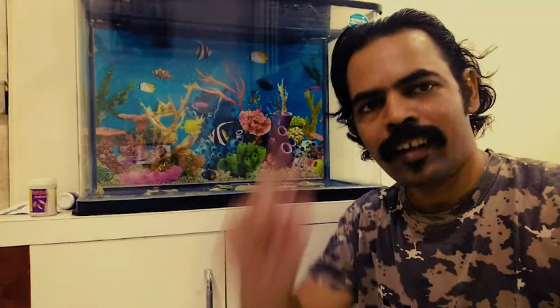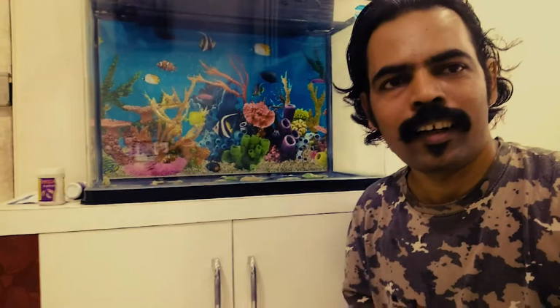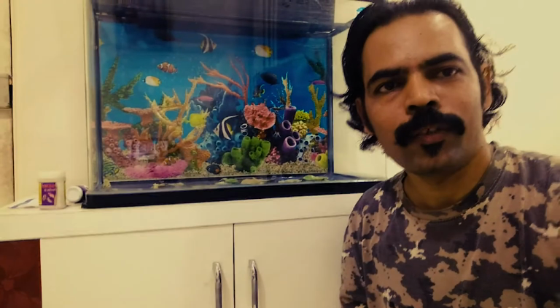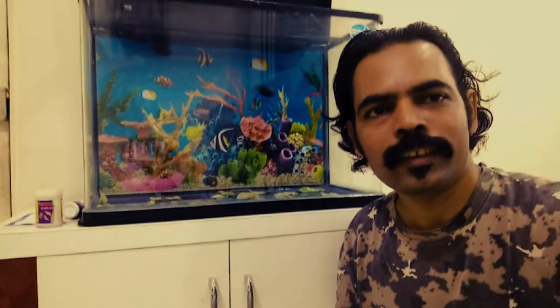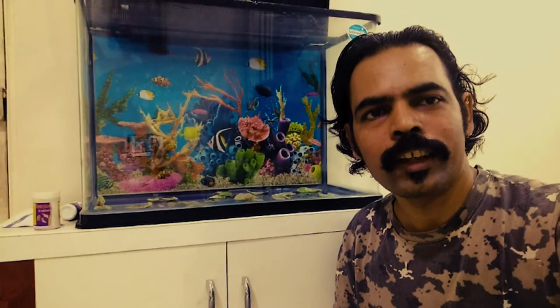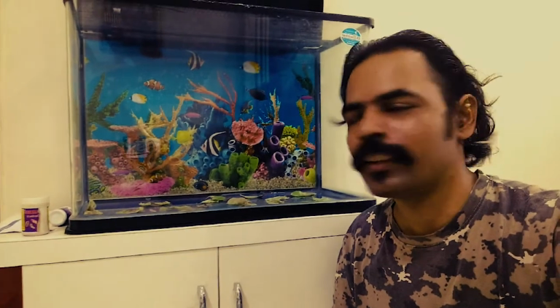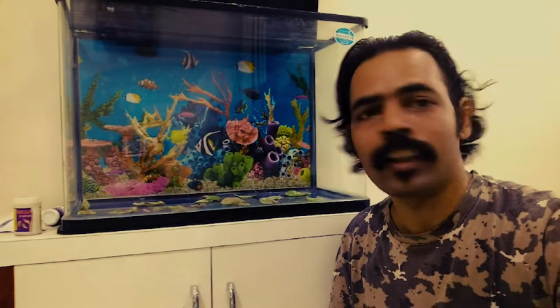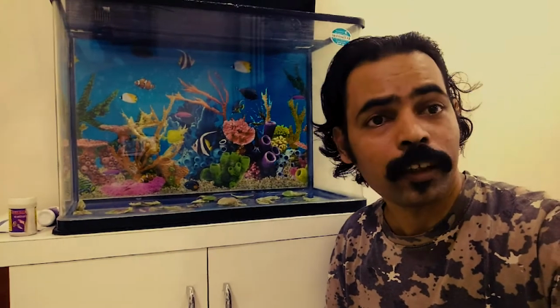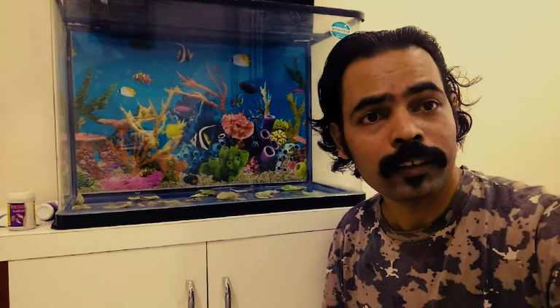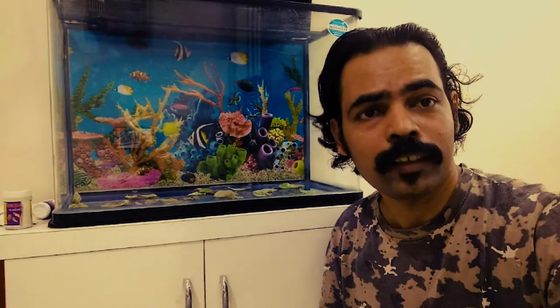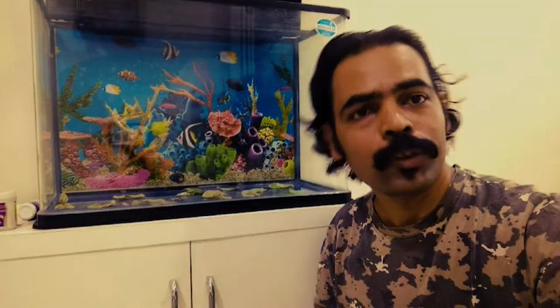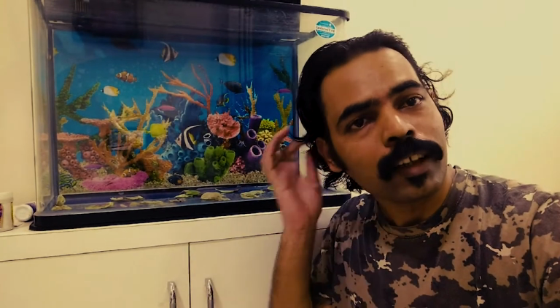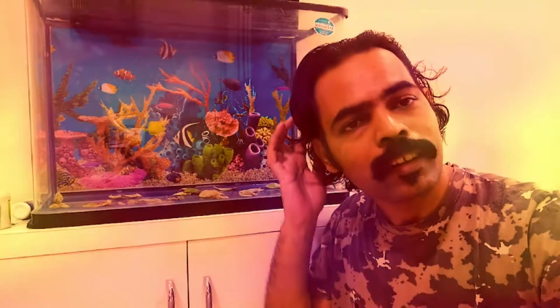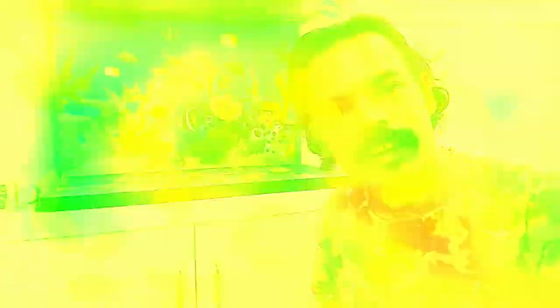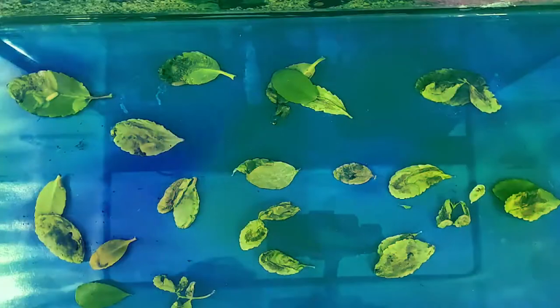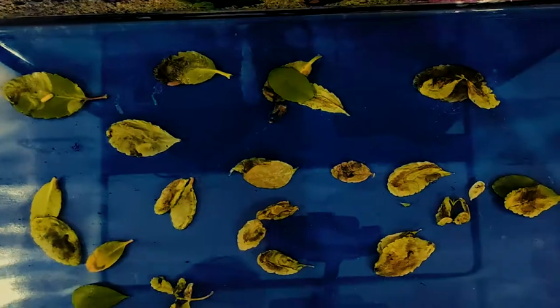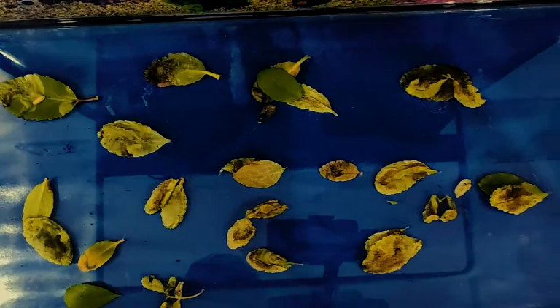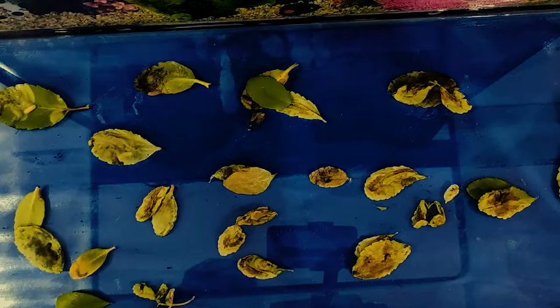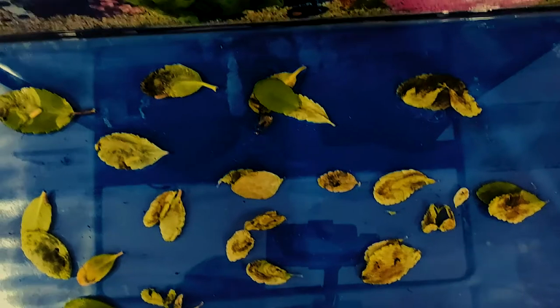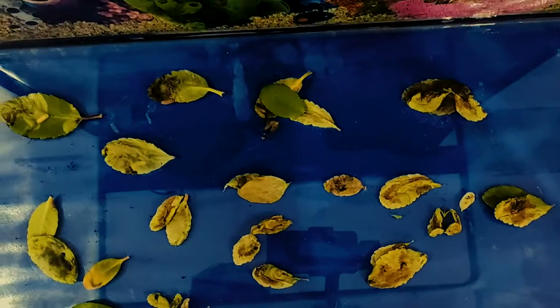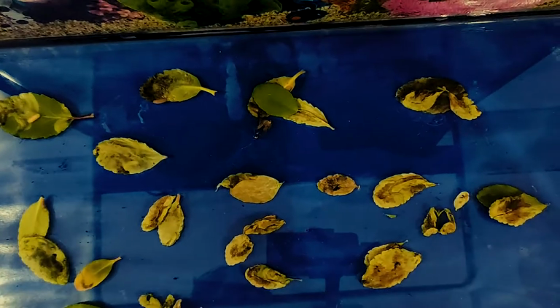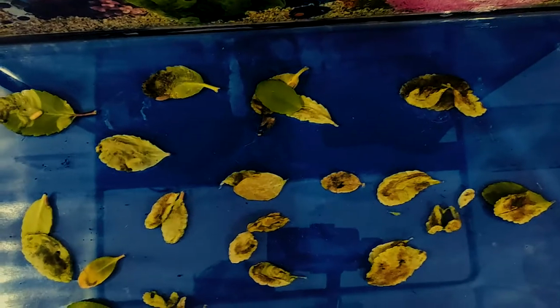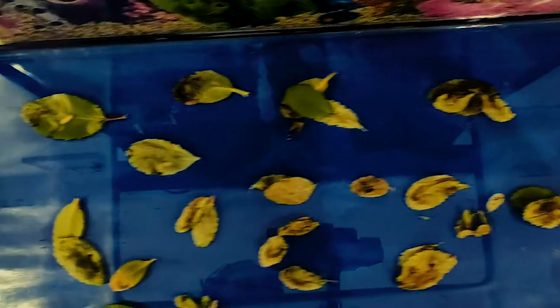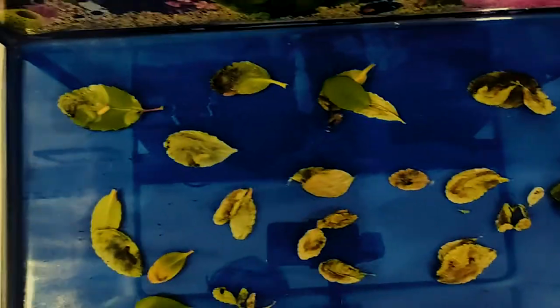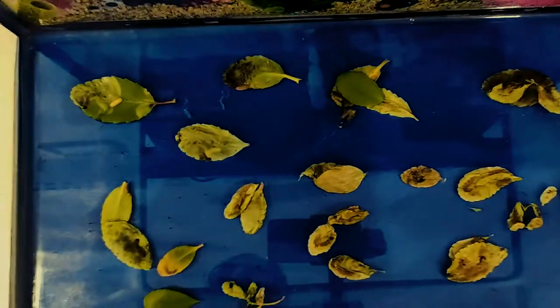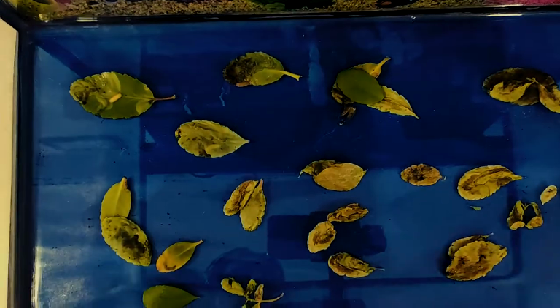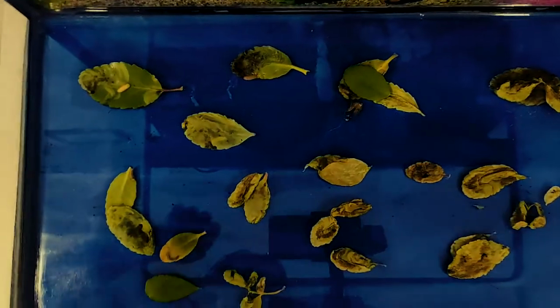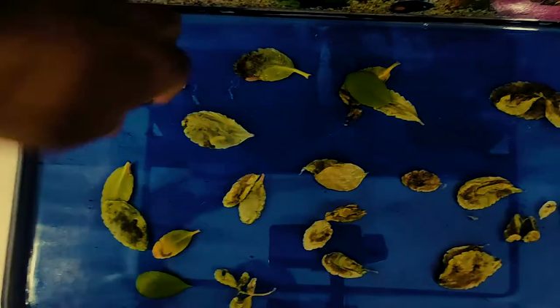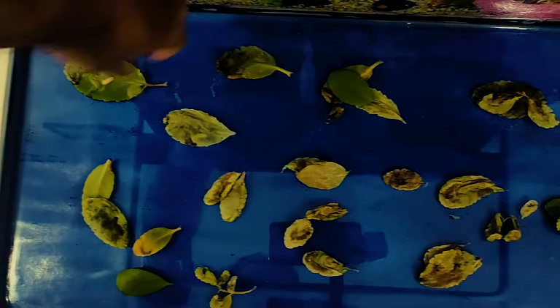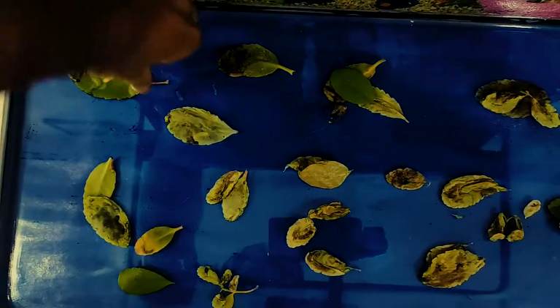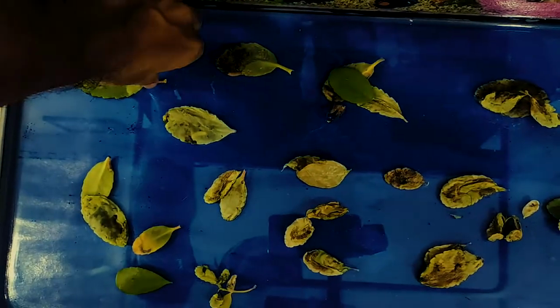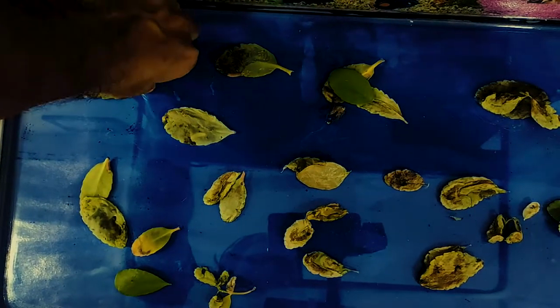Hello friends, good evening, welcome back to my channel. Here I will show you how many caterpillars there are.